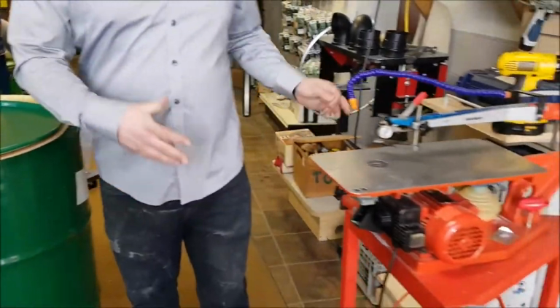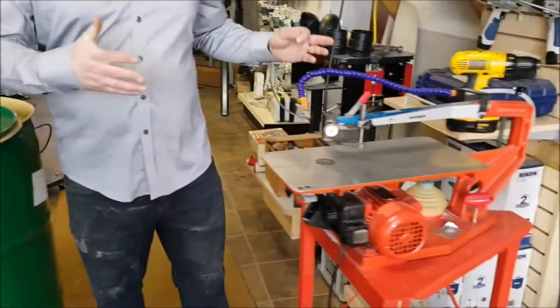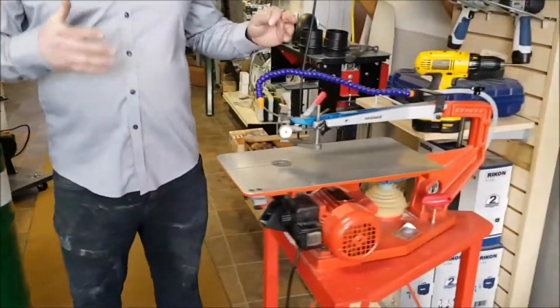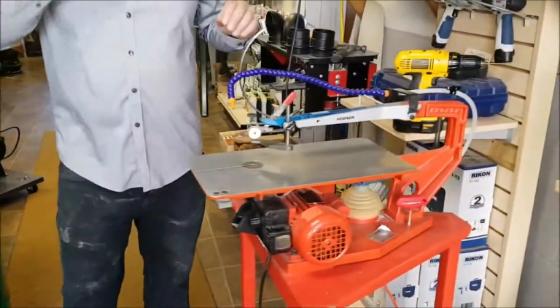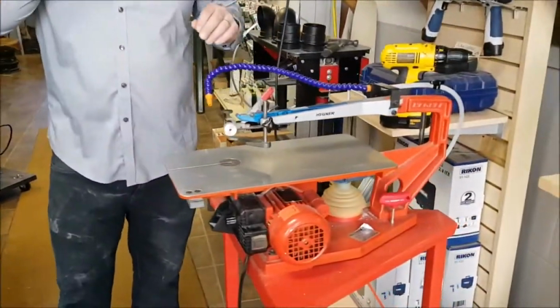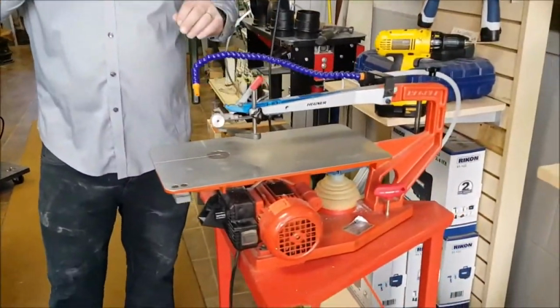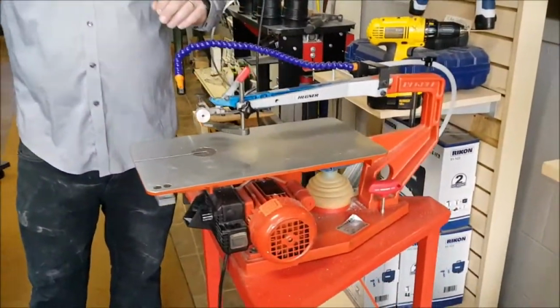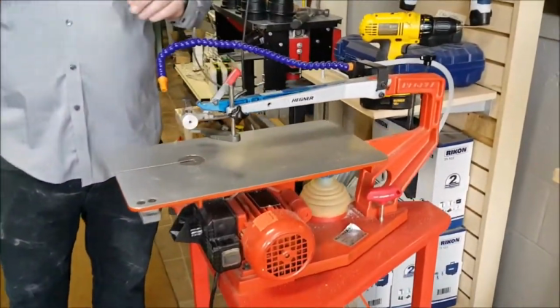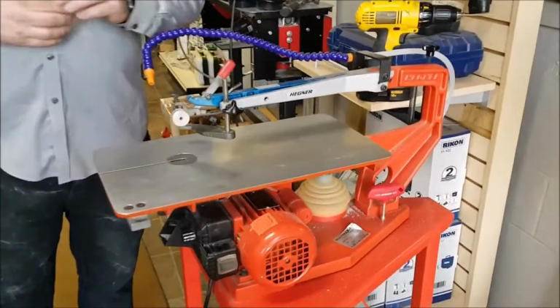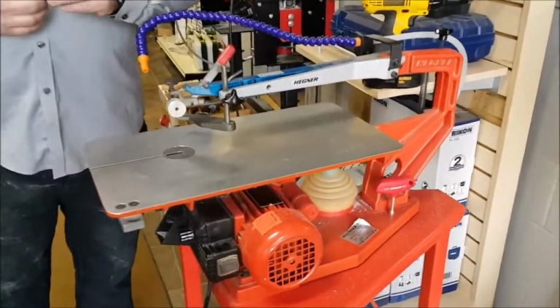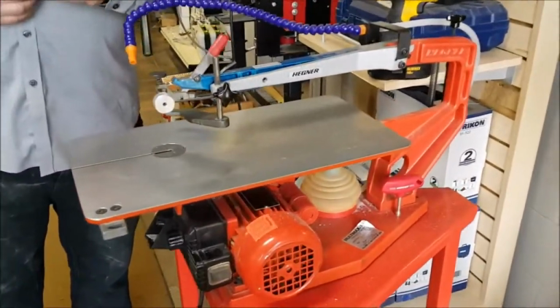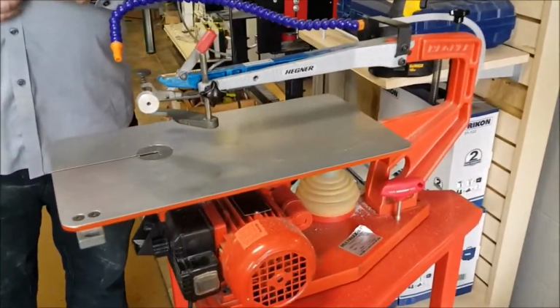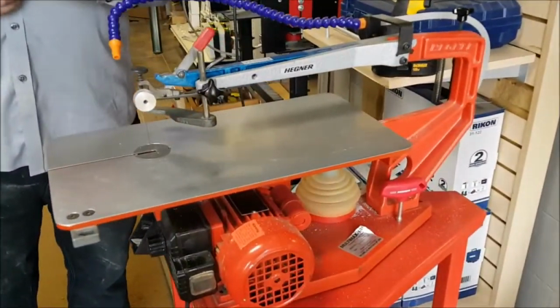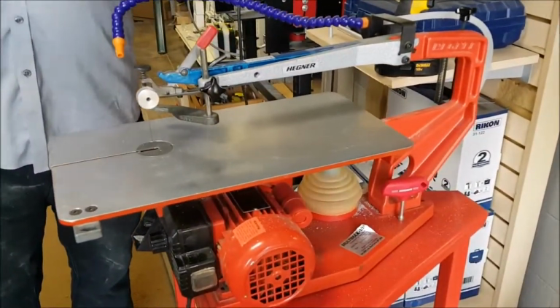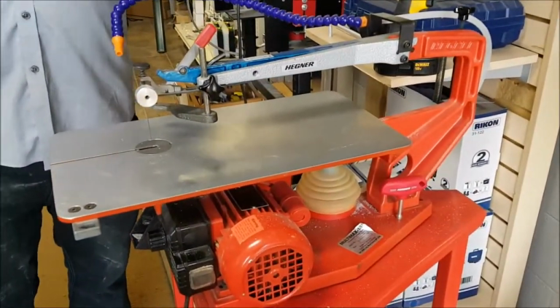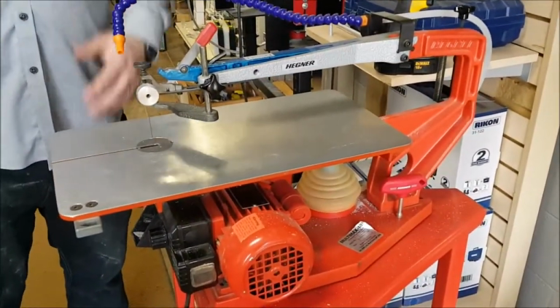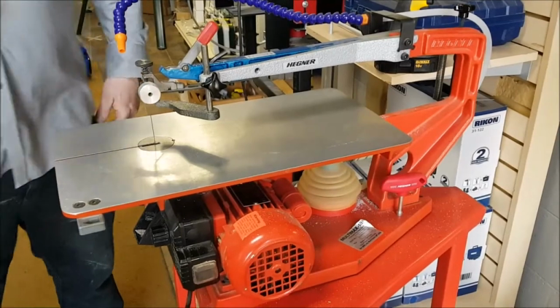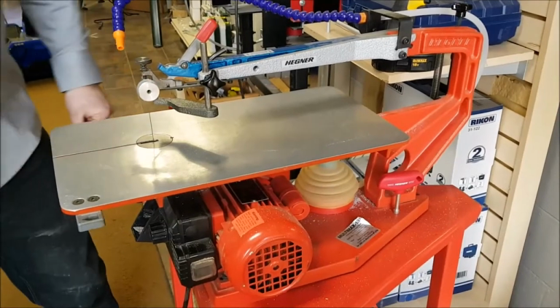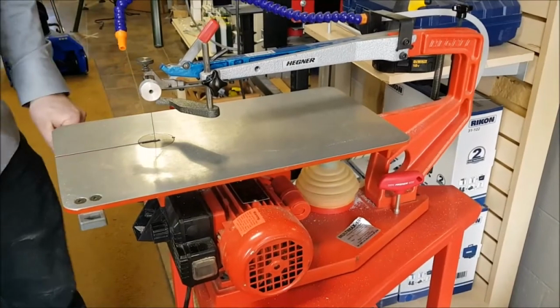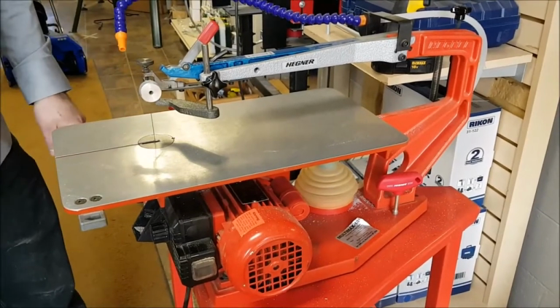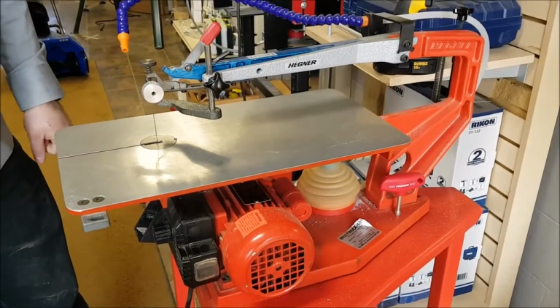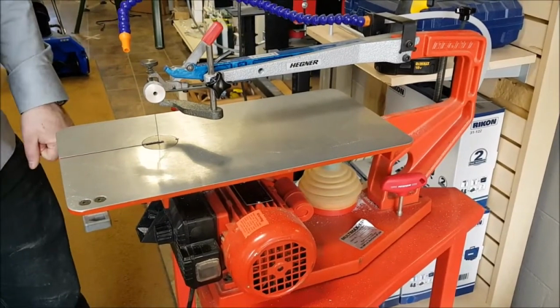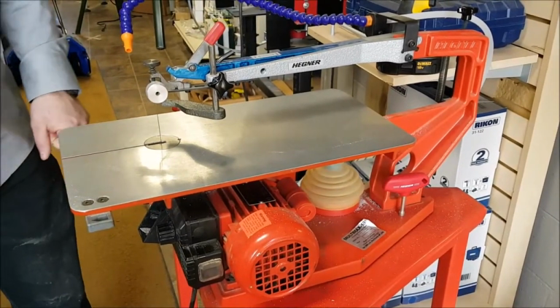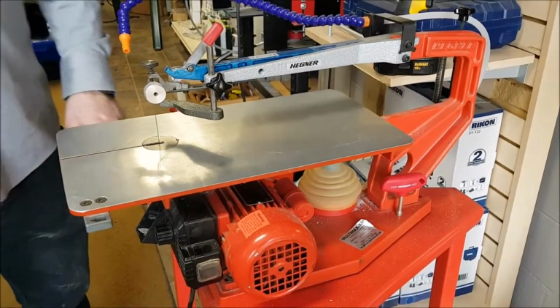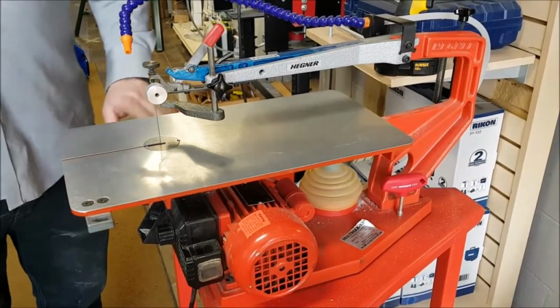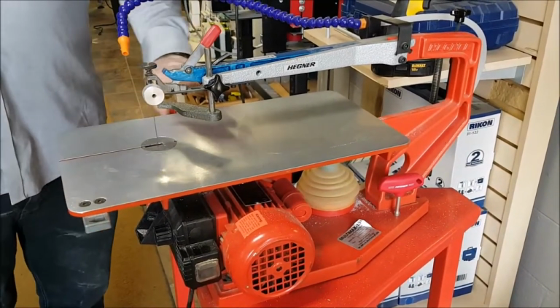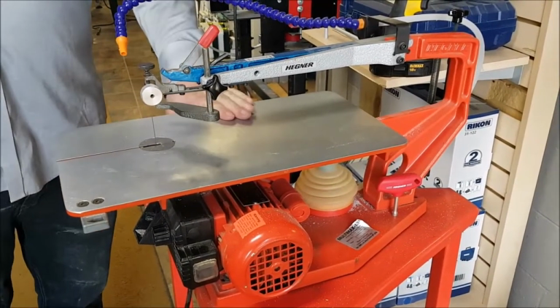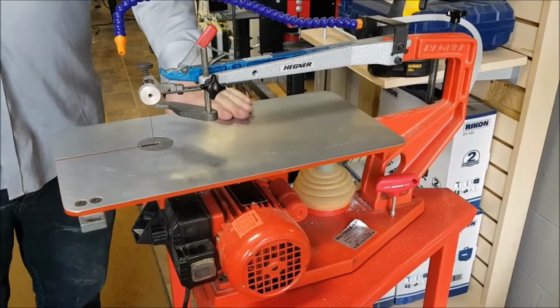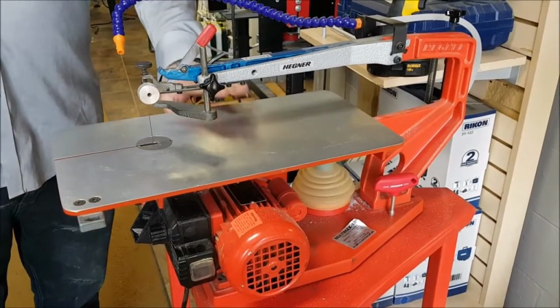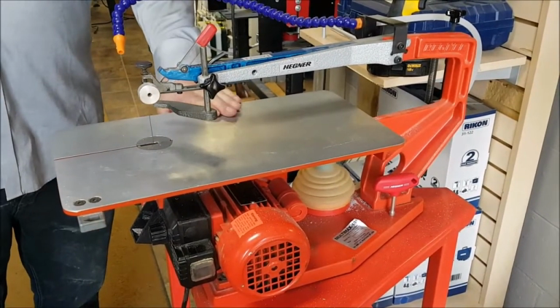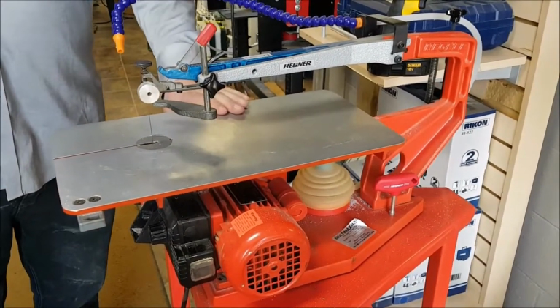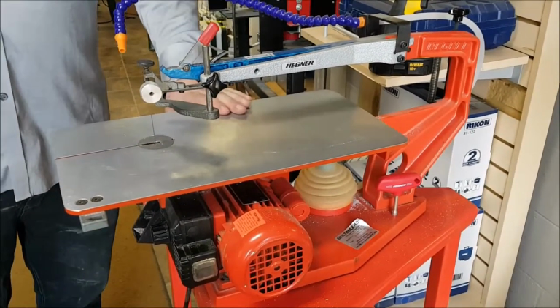So I want to talk a little bit about cutting metal with a scroll saw. It's not something that we do very often, but it's definitely something a scroll saw is capable of.